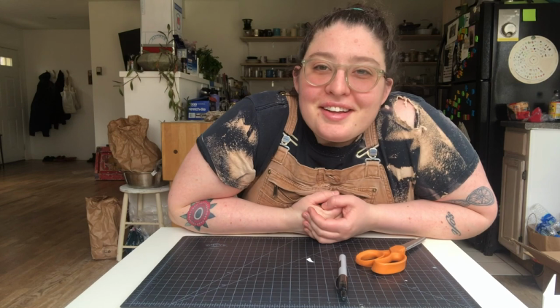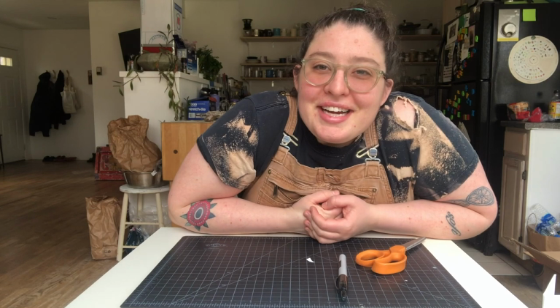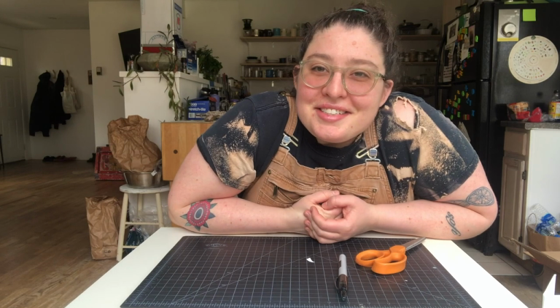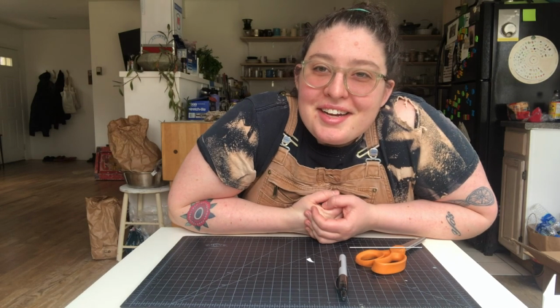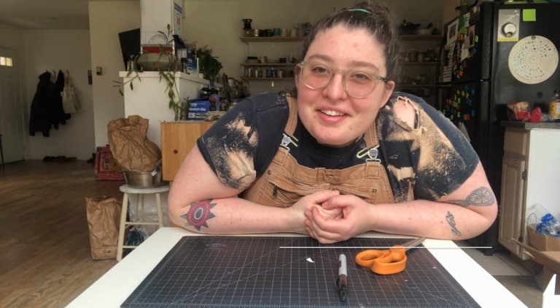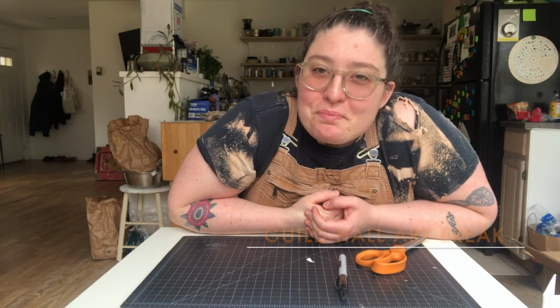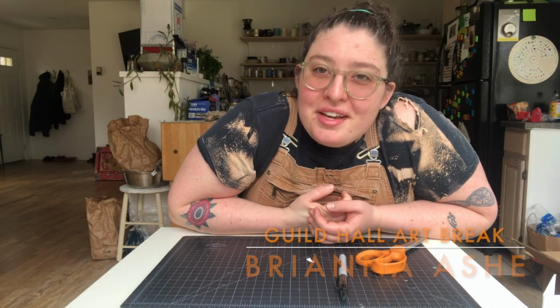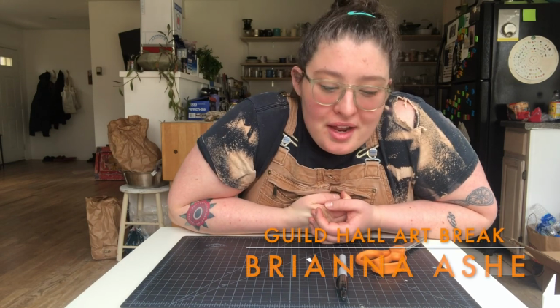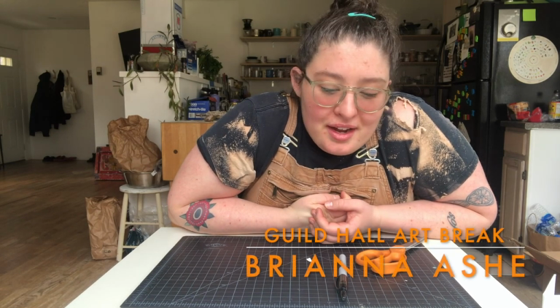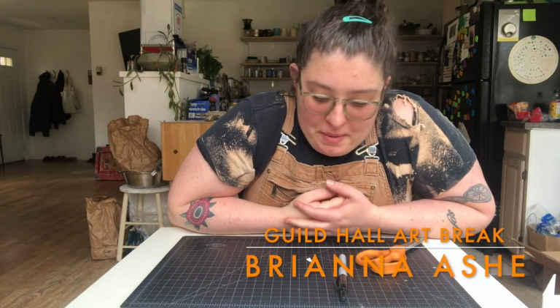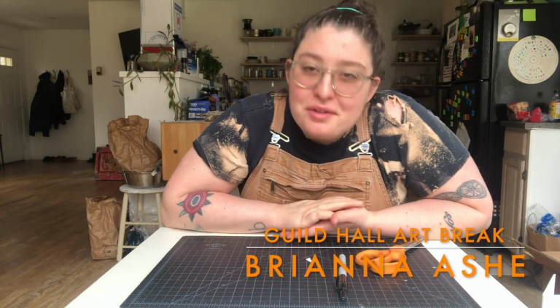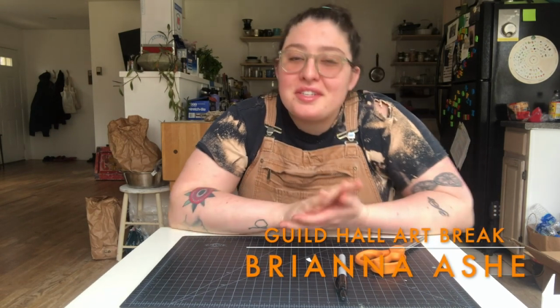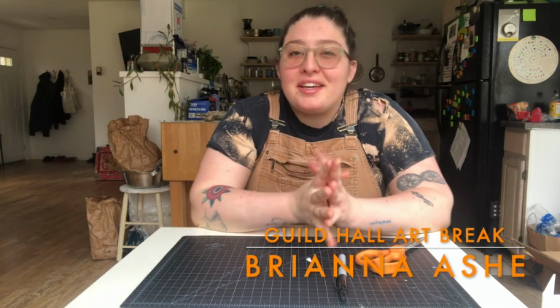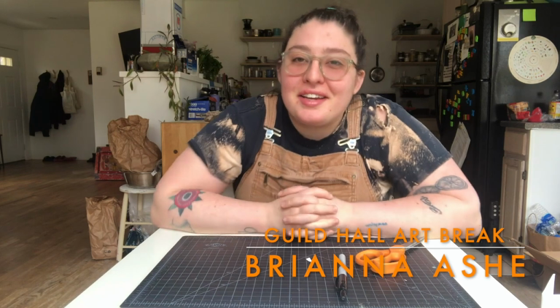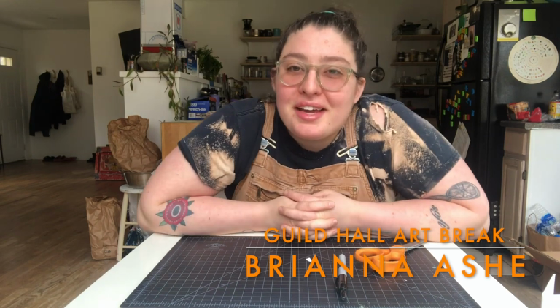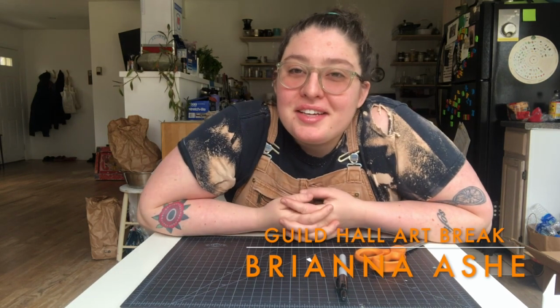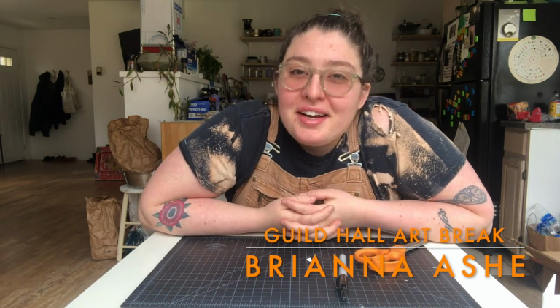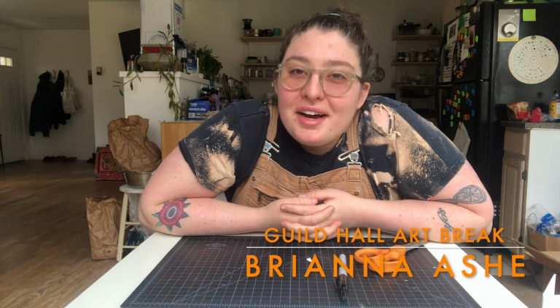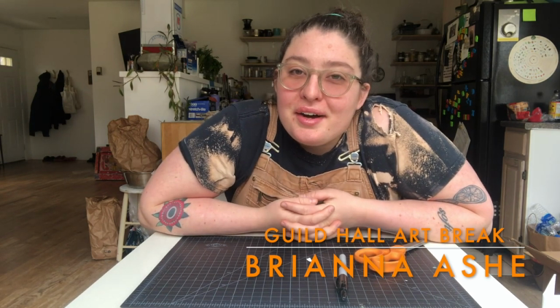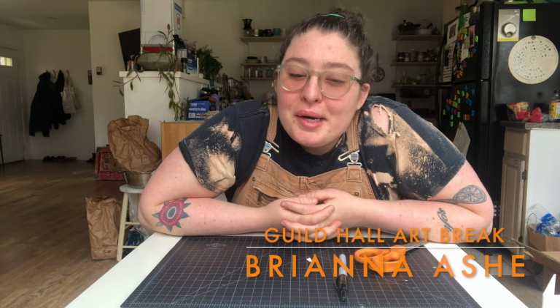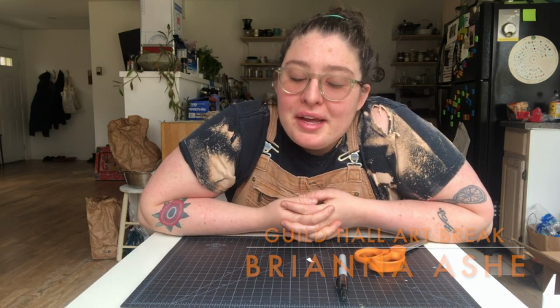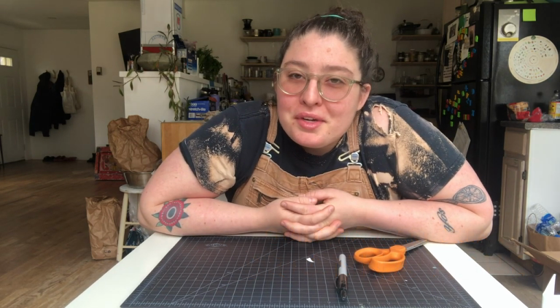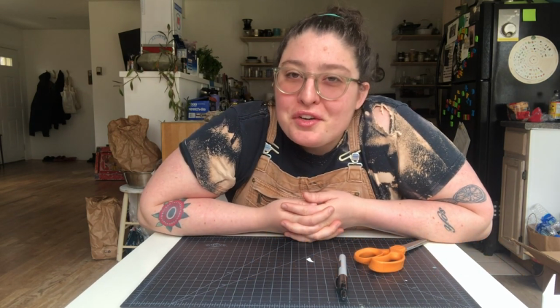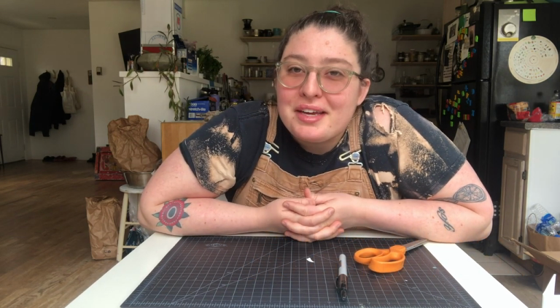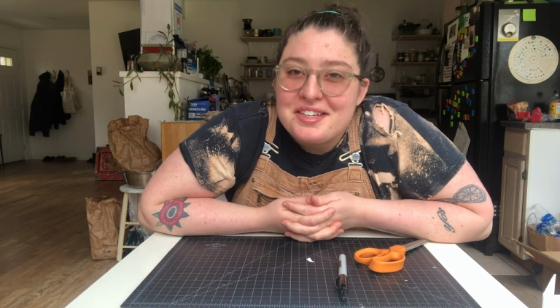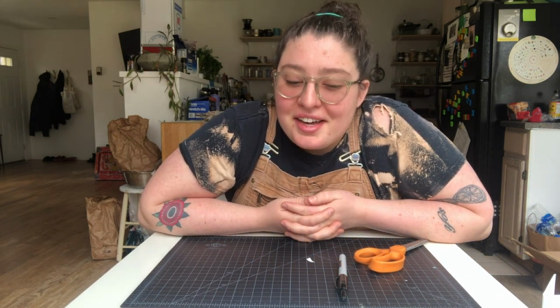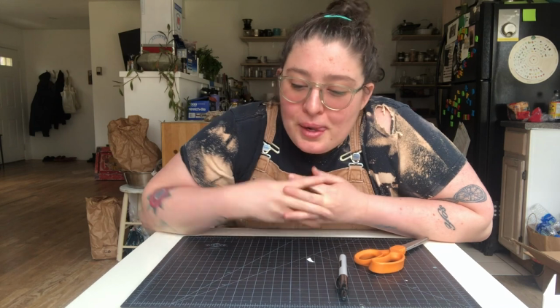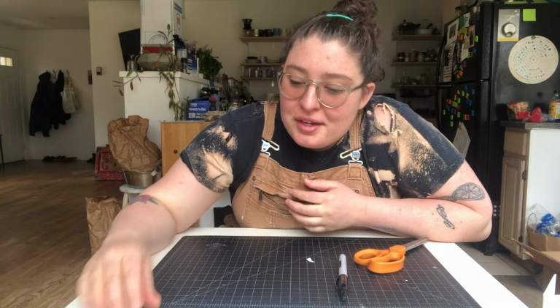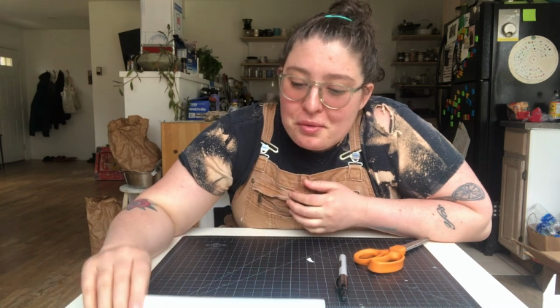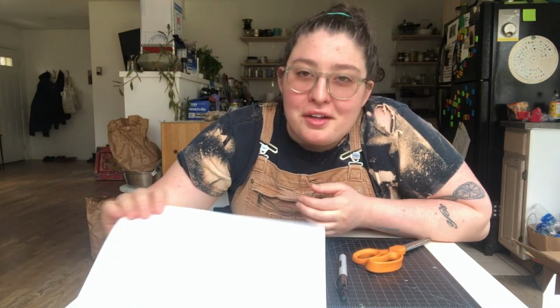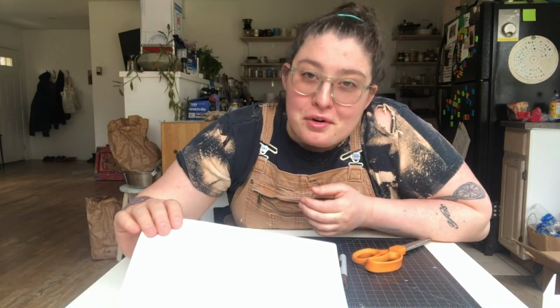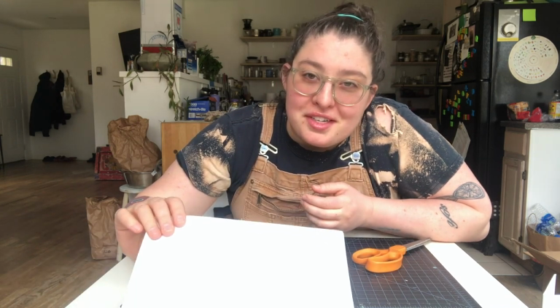Hi guys, this is Brie. I'm at my house in Amagansett and I'm gonna show you how to make a zine today — something we're calling the Quaranzine.